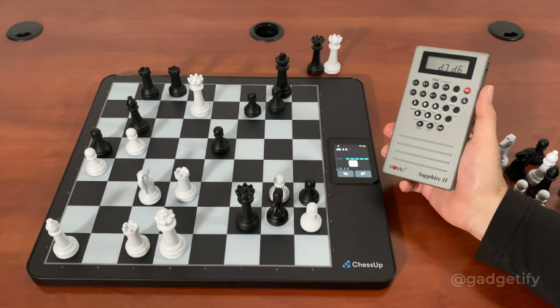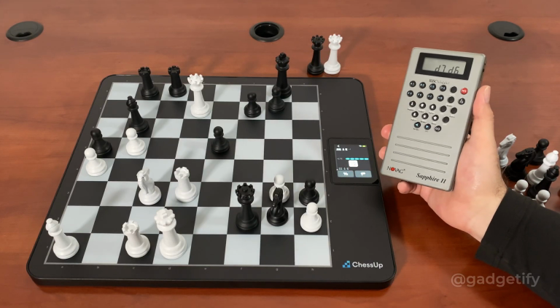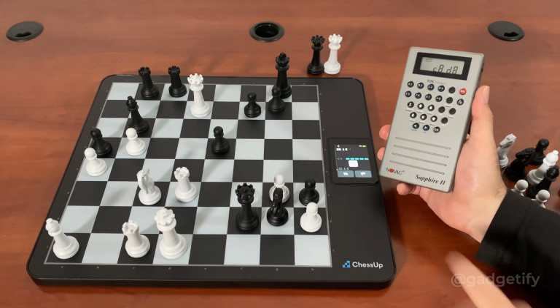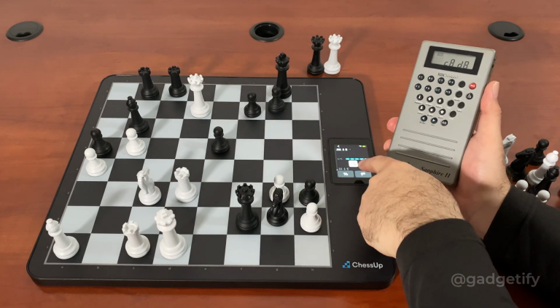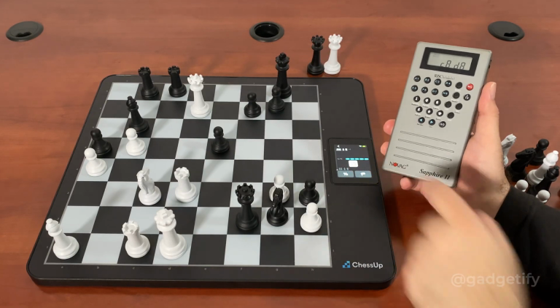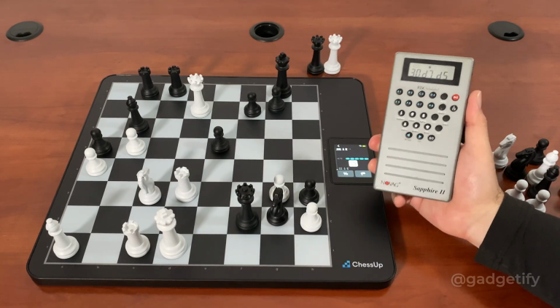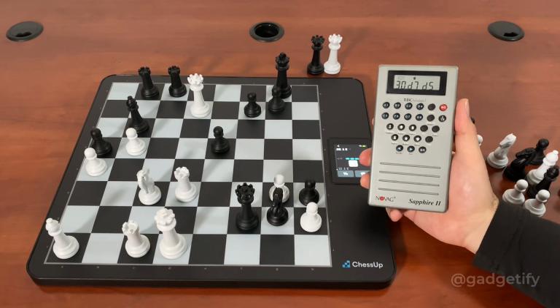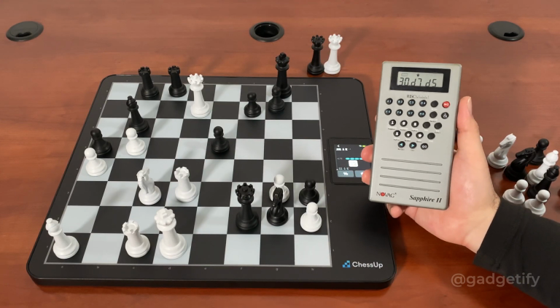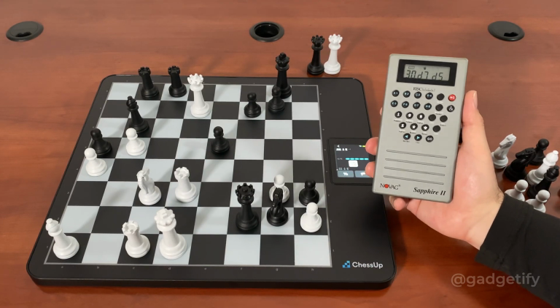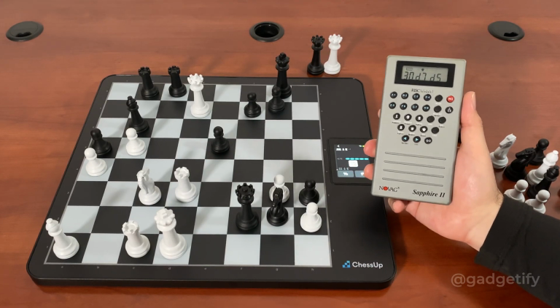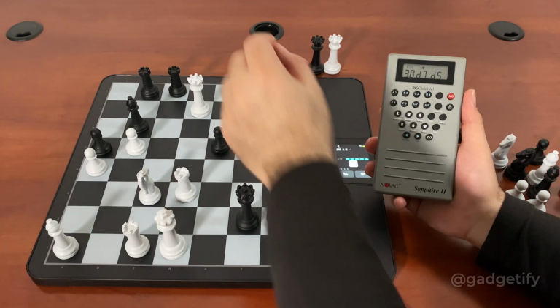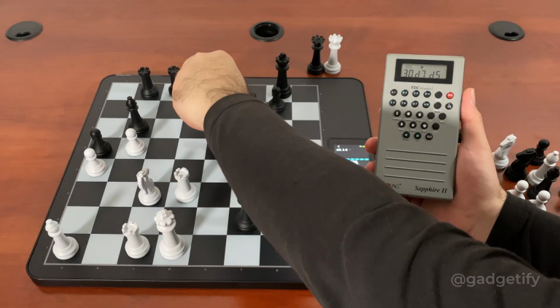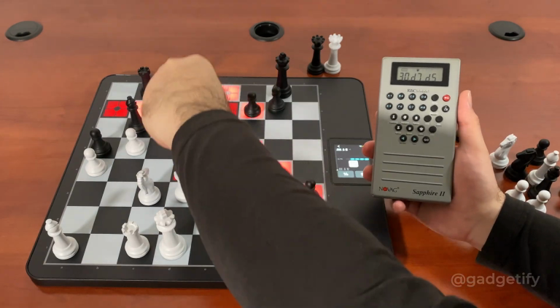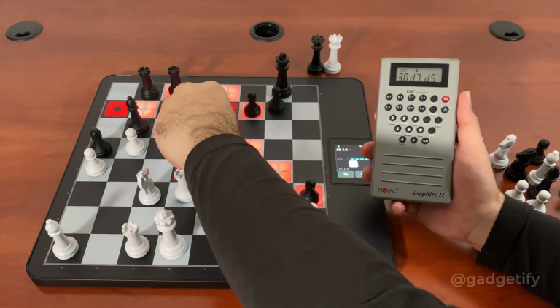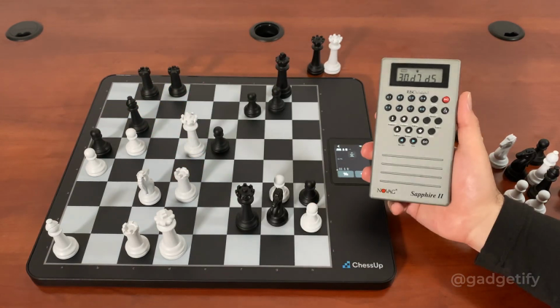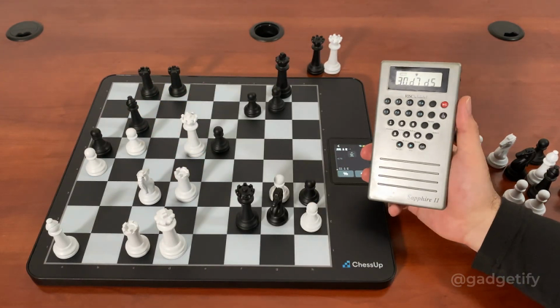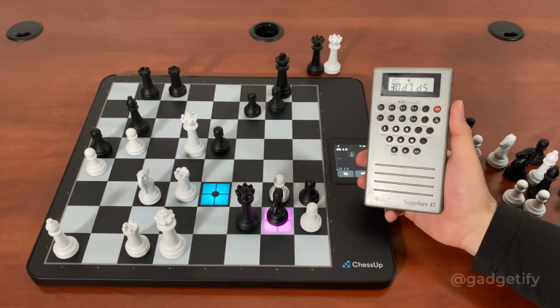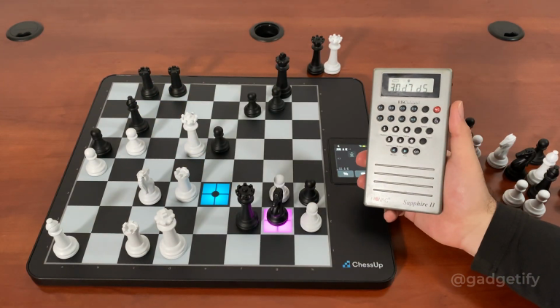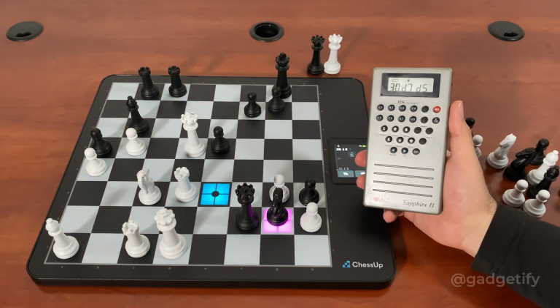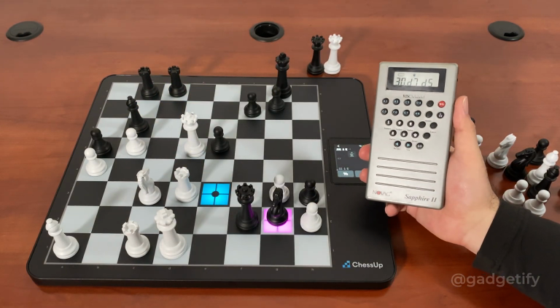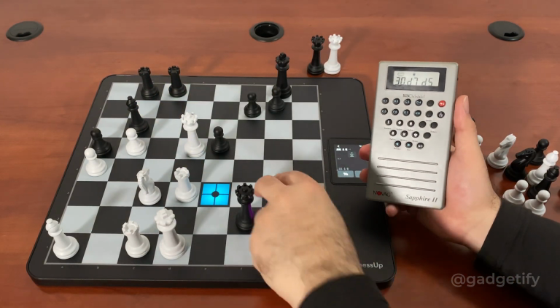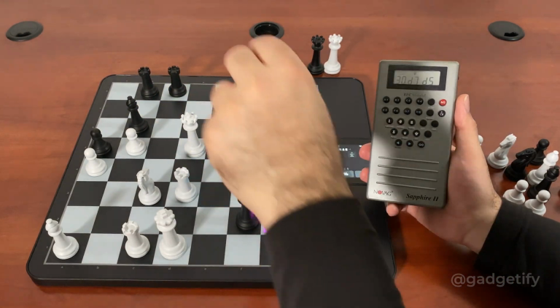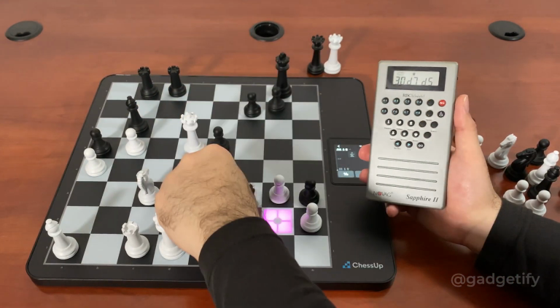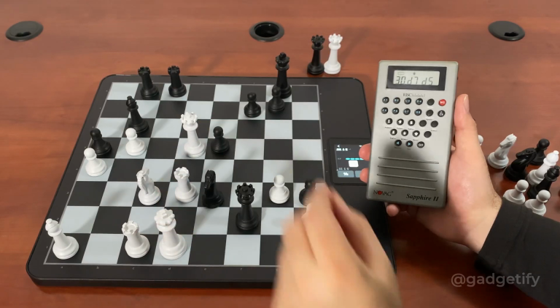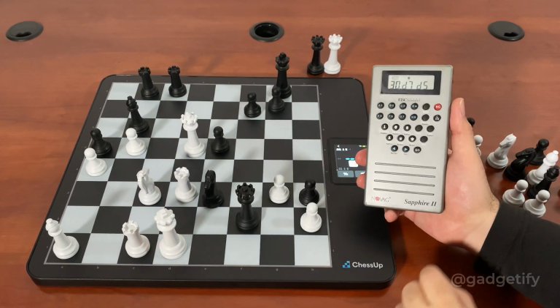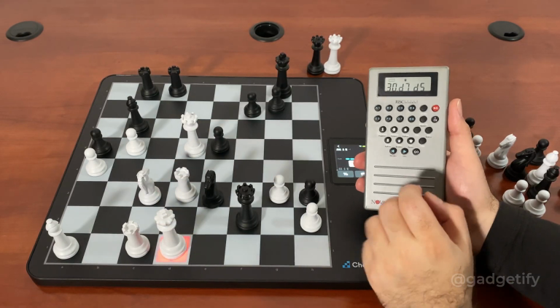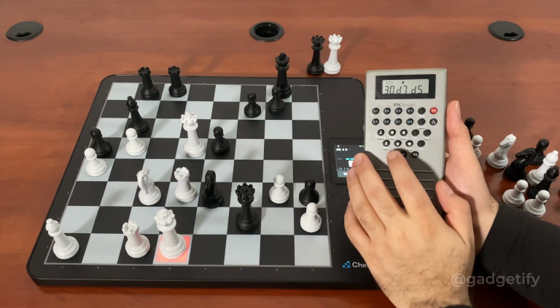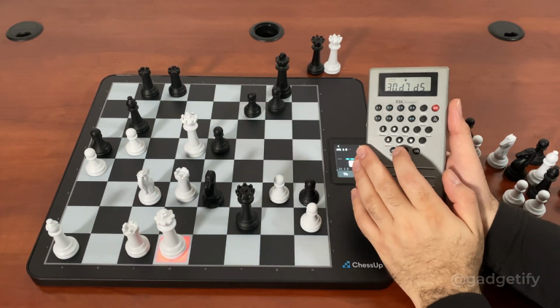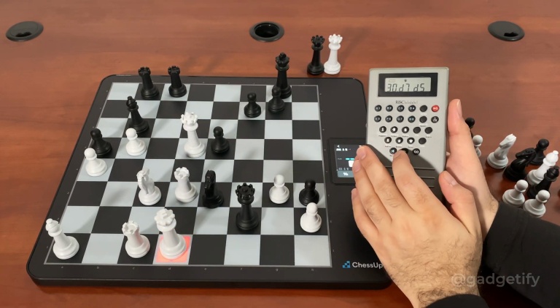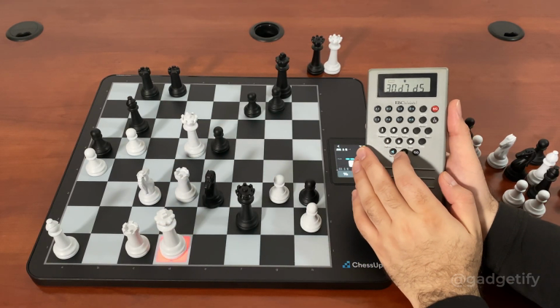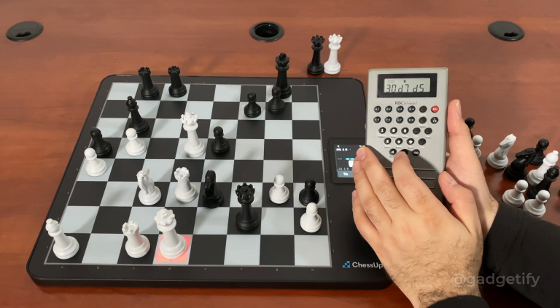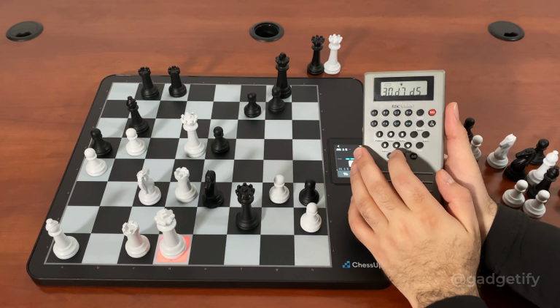This is negative 6.75. So the queen is going to drop.